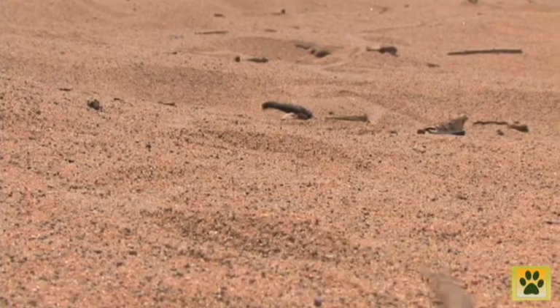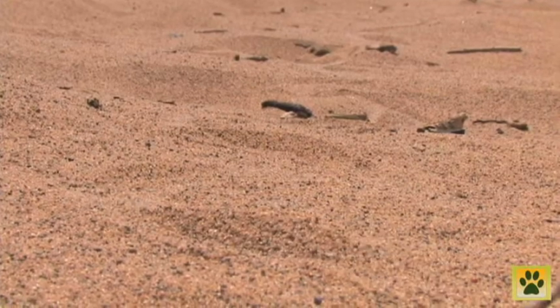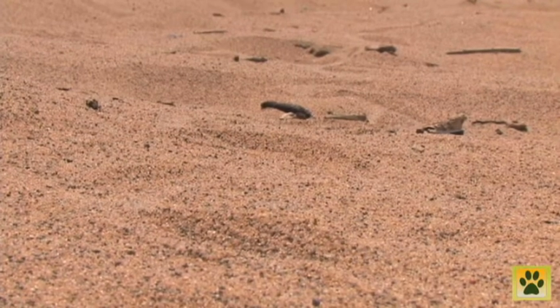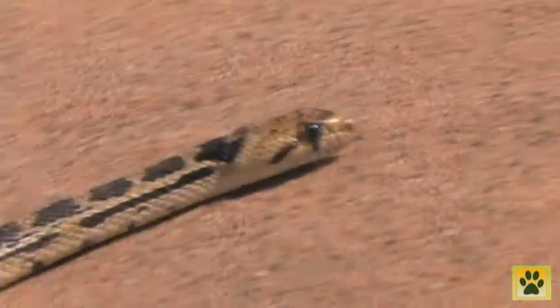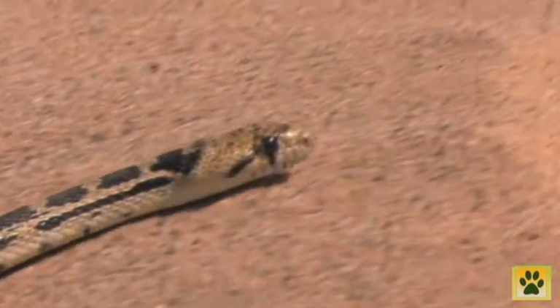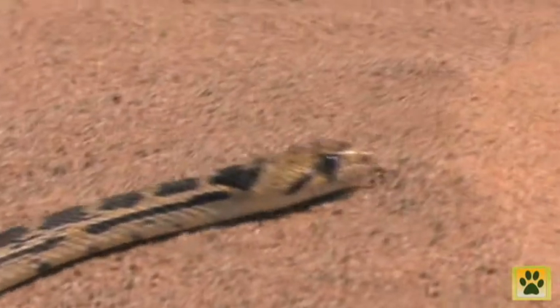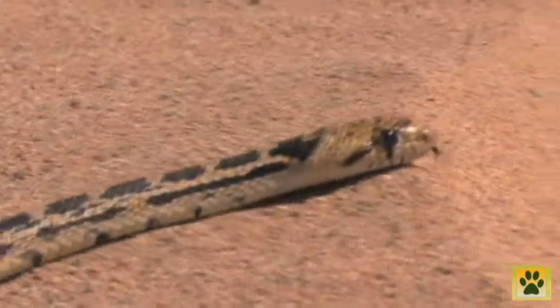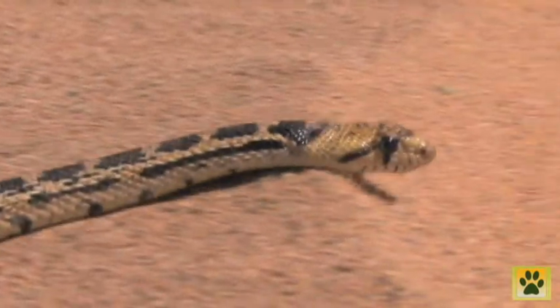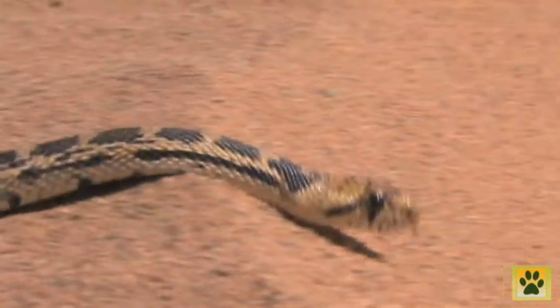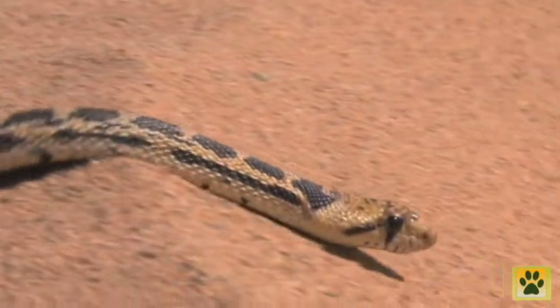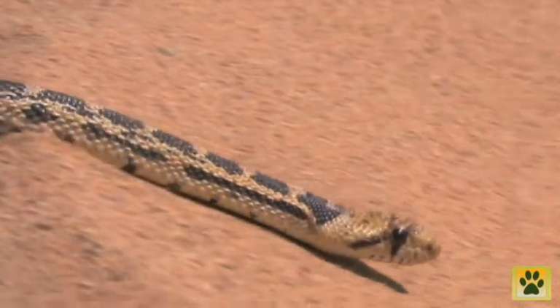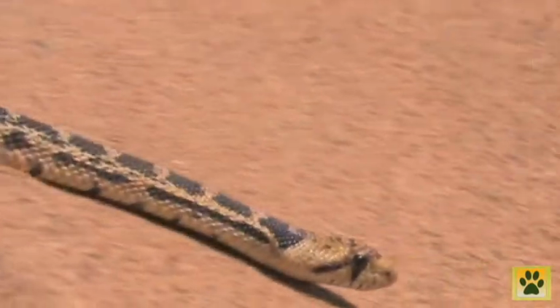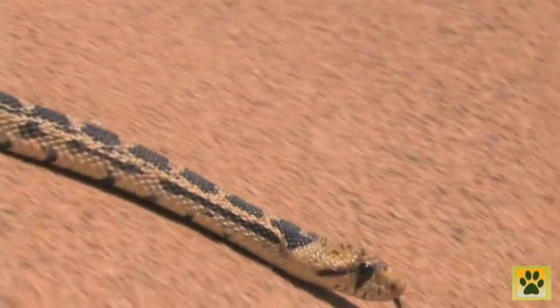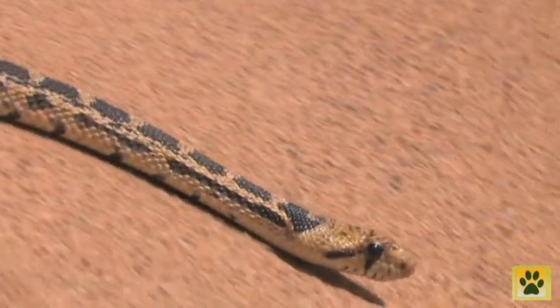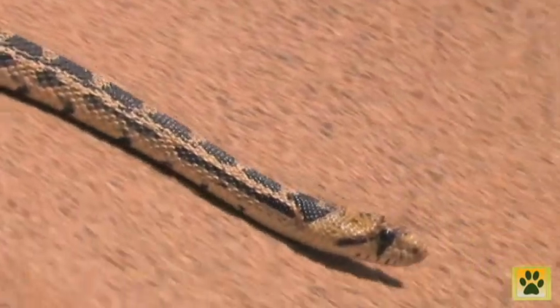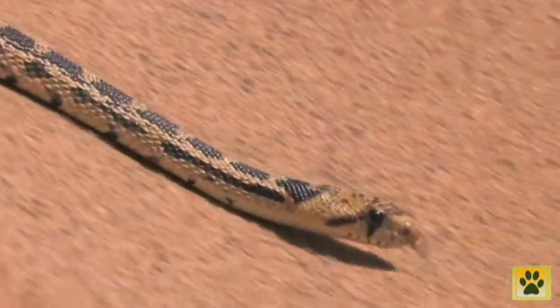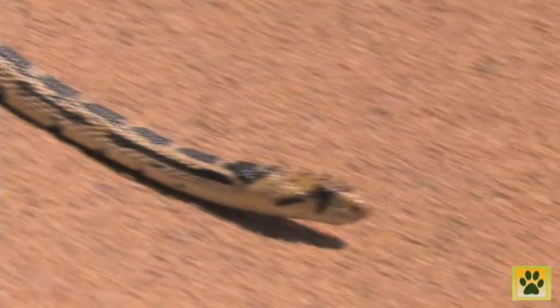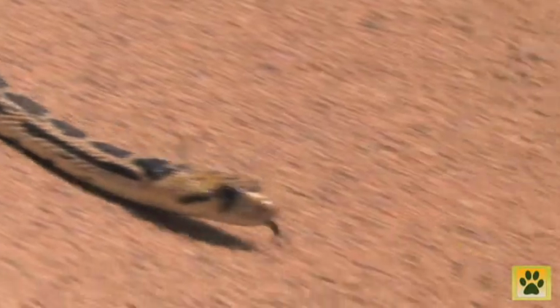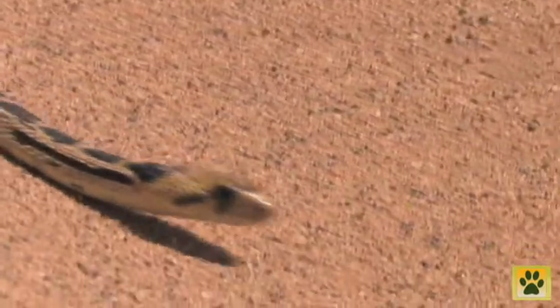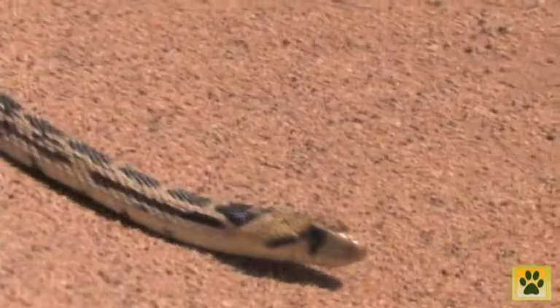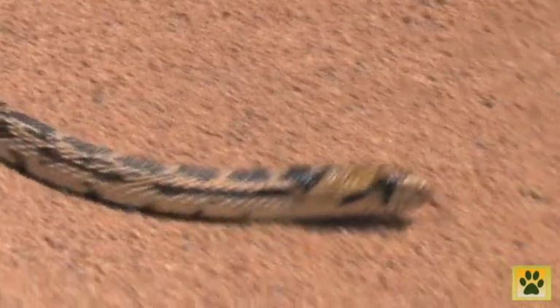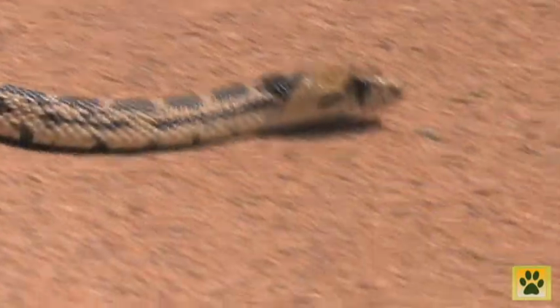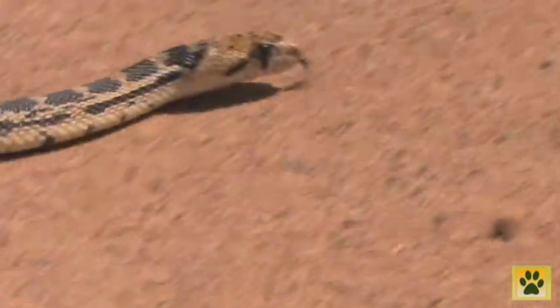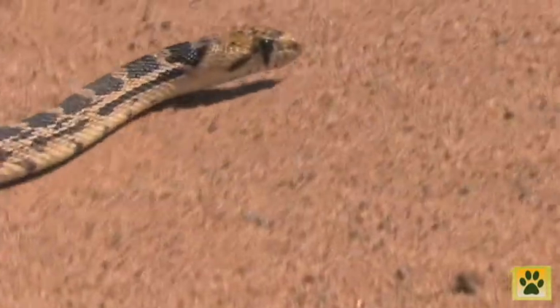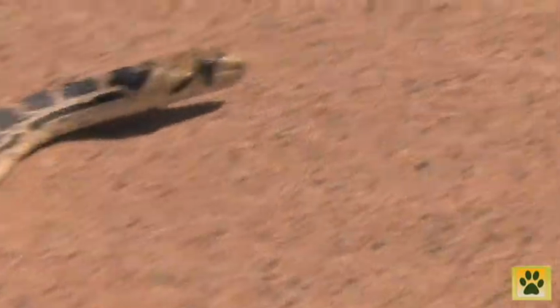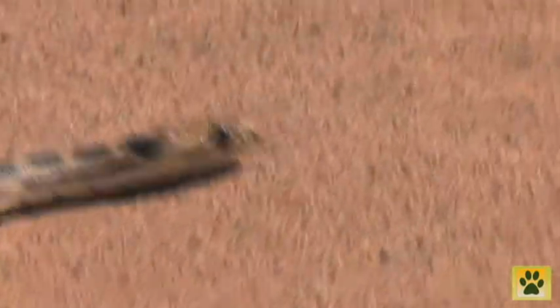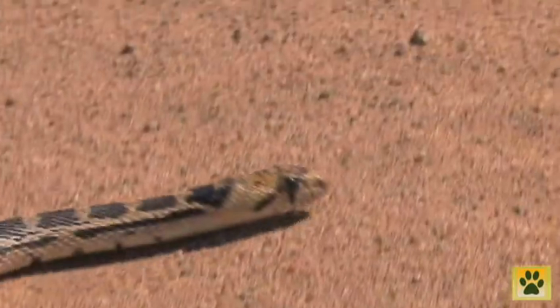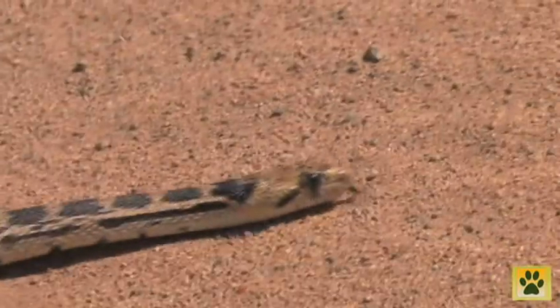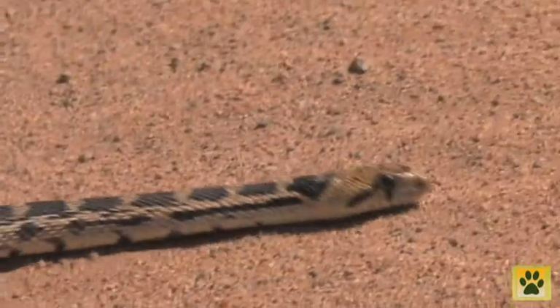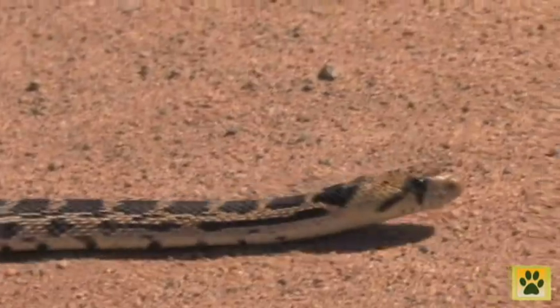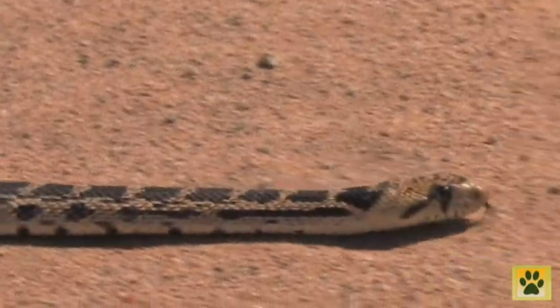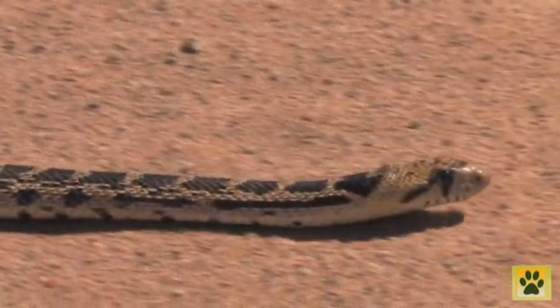They're diurnal, which means they're active during the daytime. At nighttime they'll find themselves a burrow in the ground, a rock, or a log to hide under.